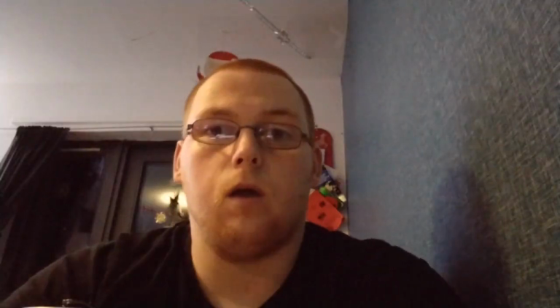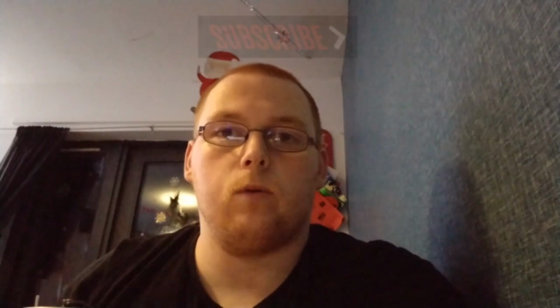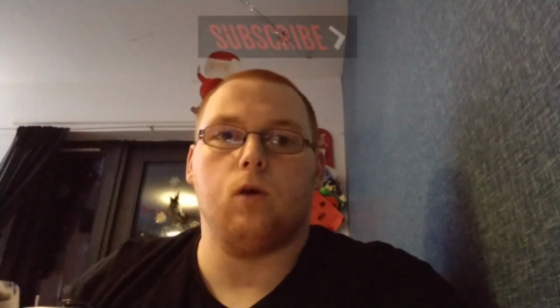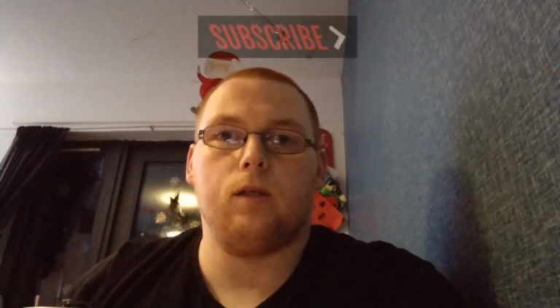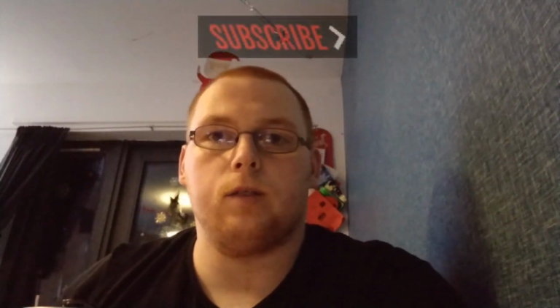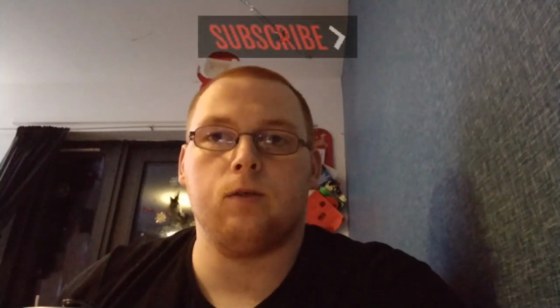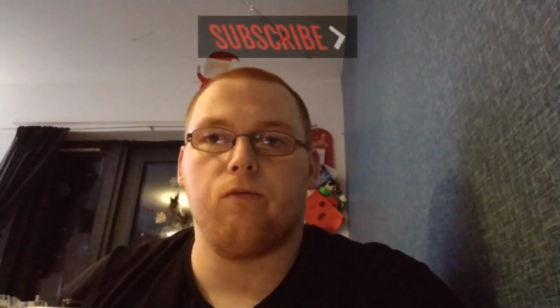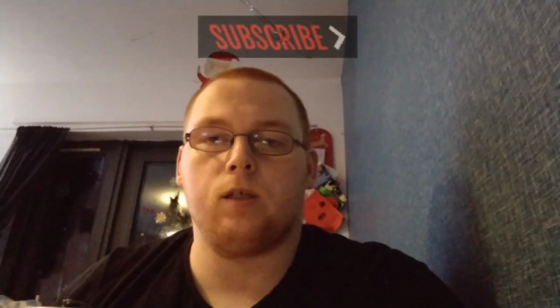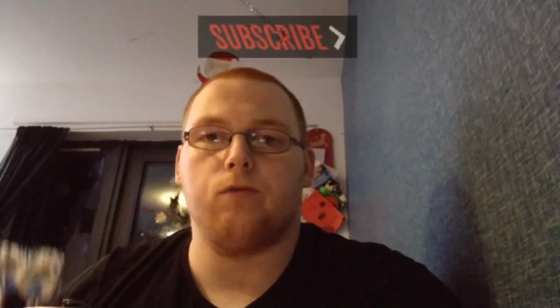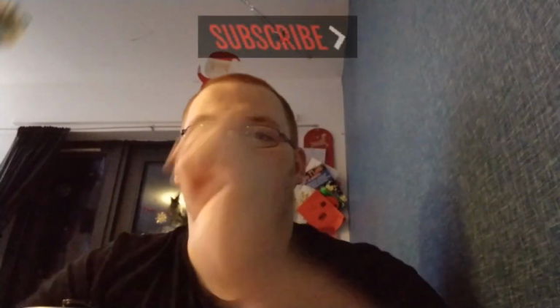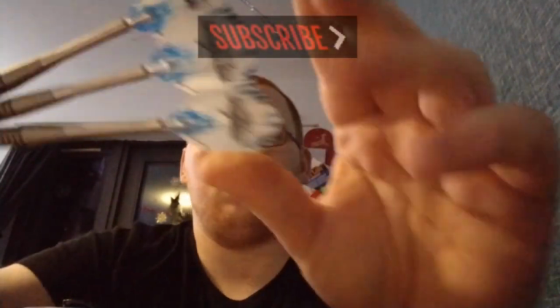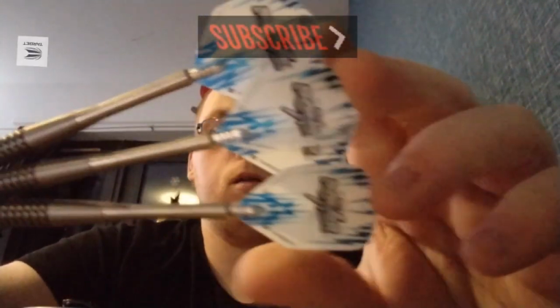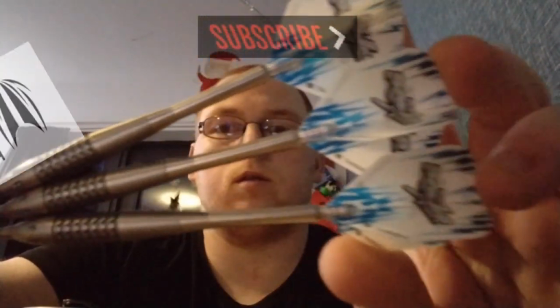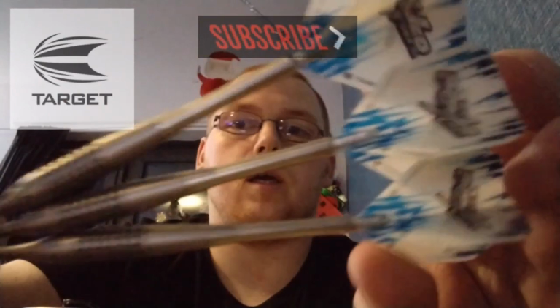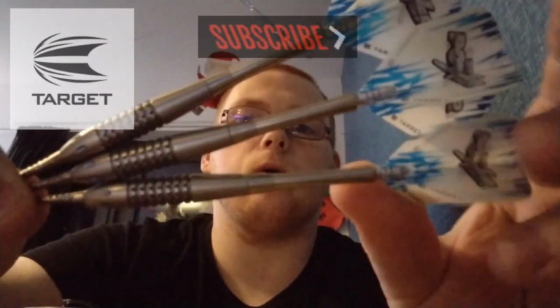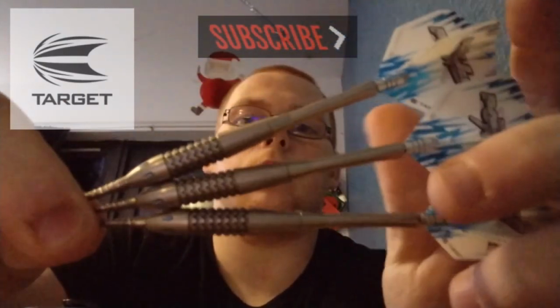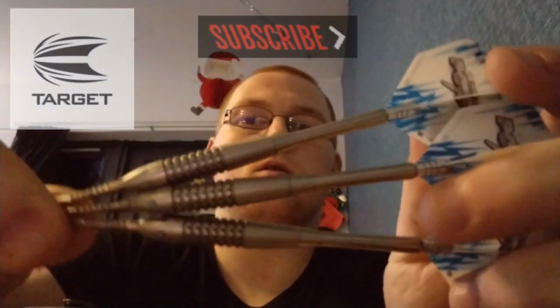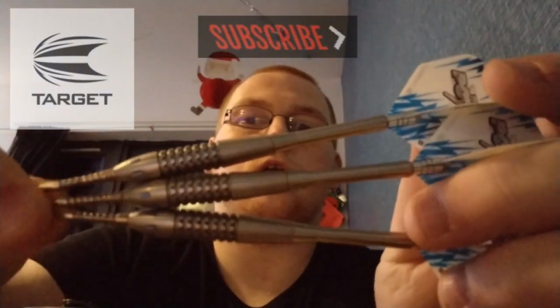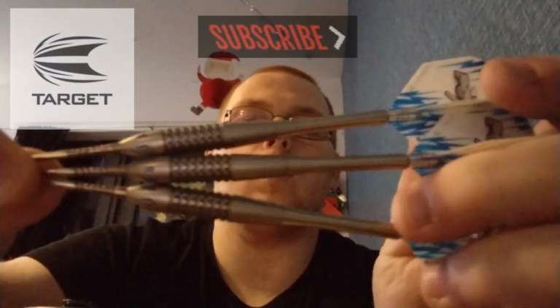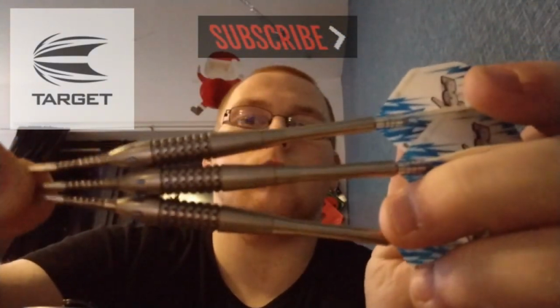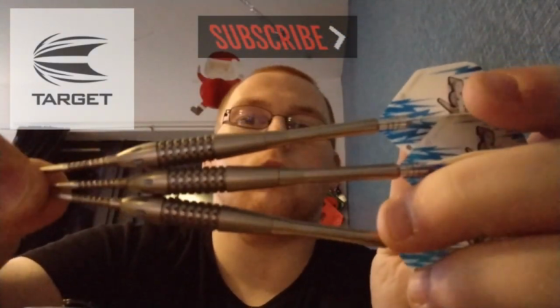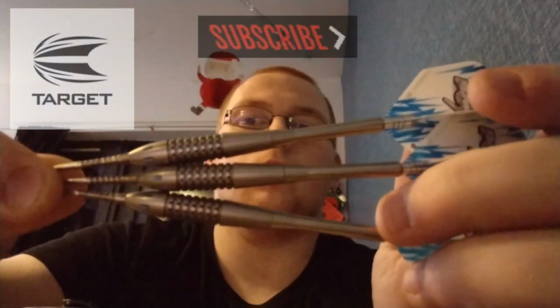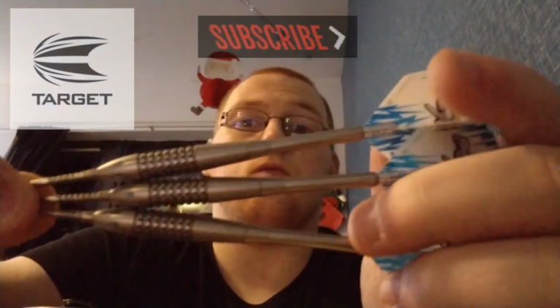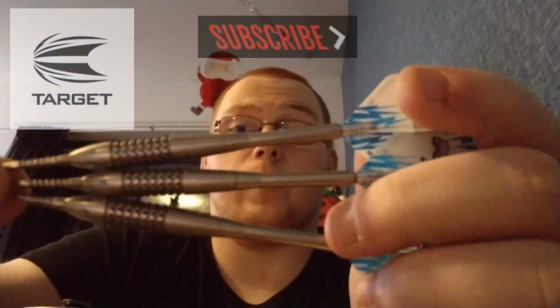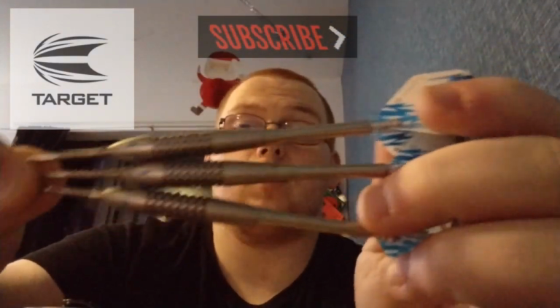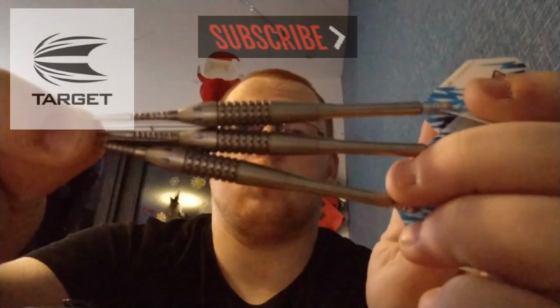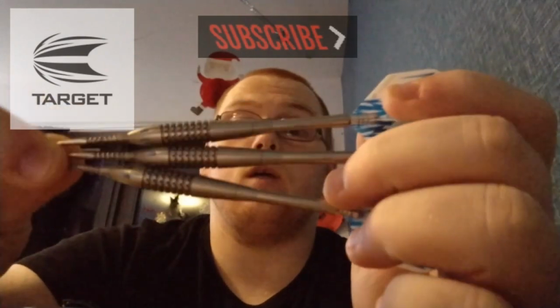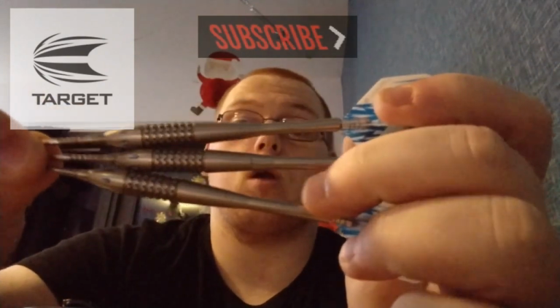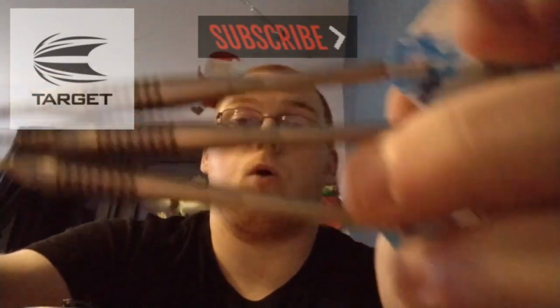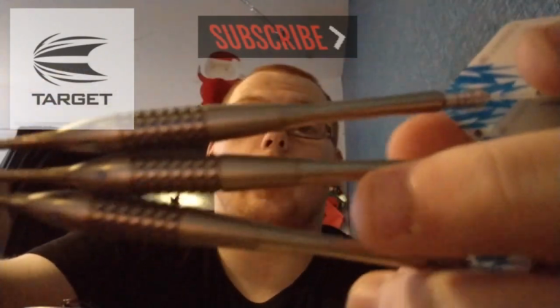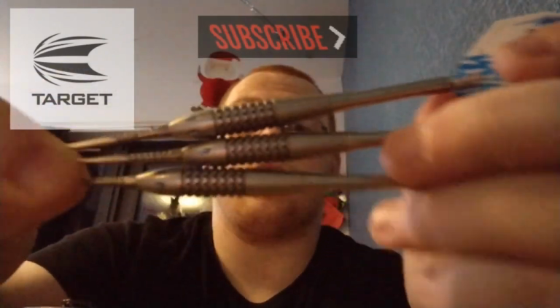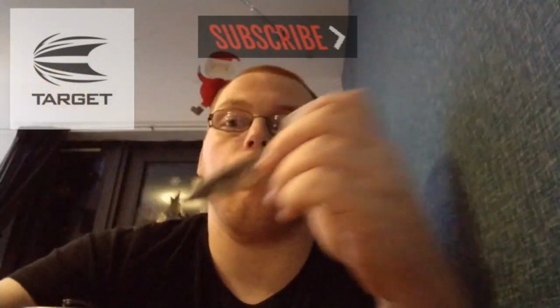Hello everyone, Scottish Lad here and today we're going to be reviewing a set of the Target Phil Taylor Generation 1, in 26 gram, so let's just crack on with it.